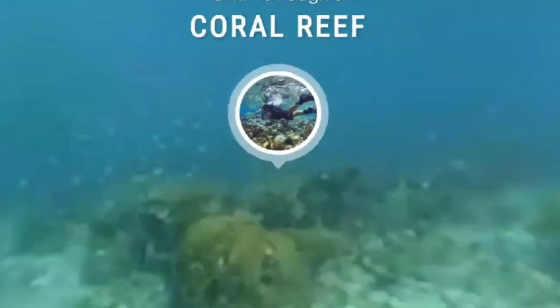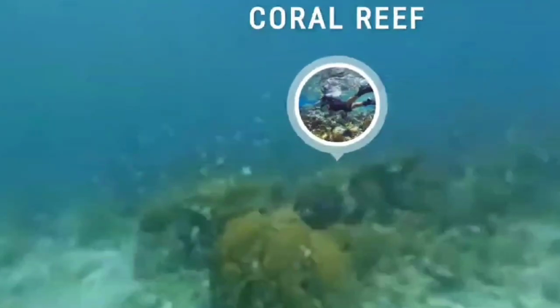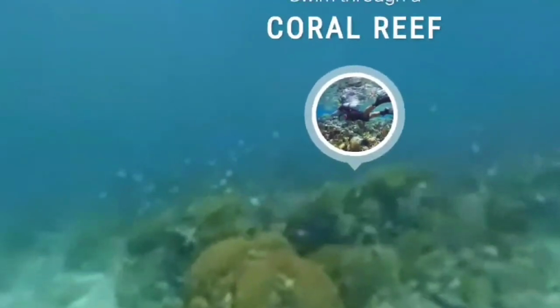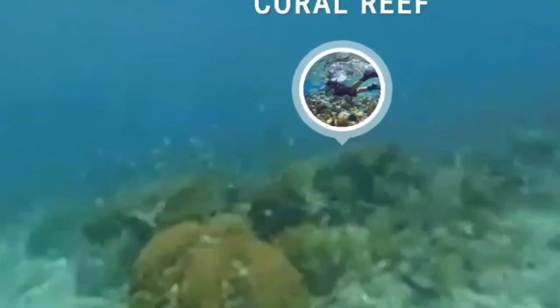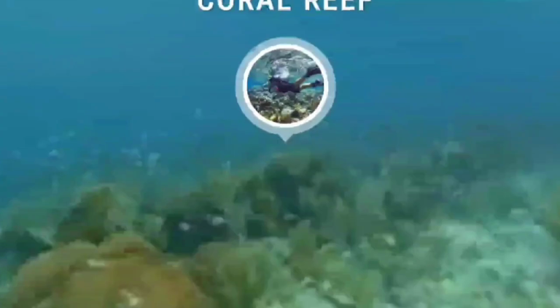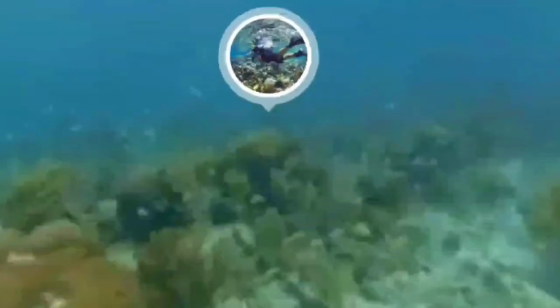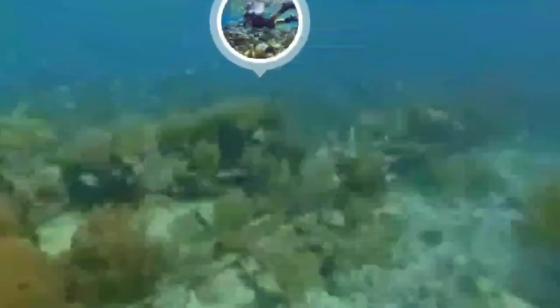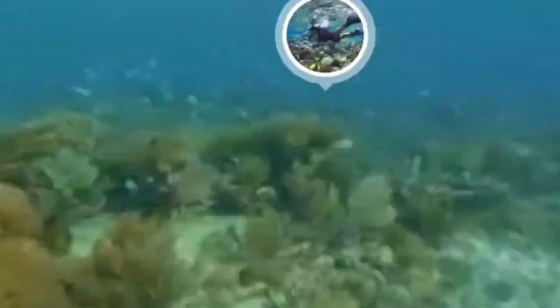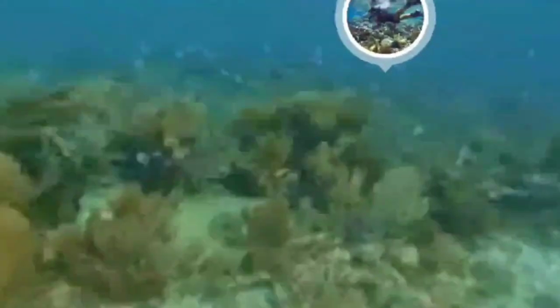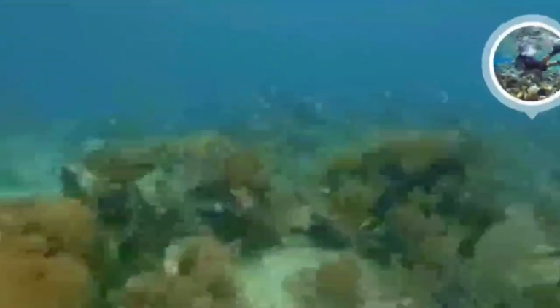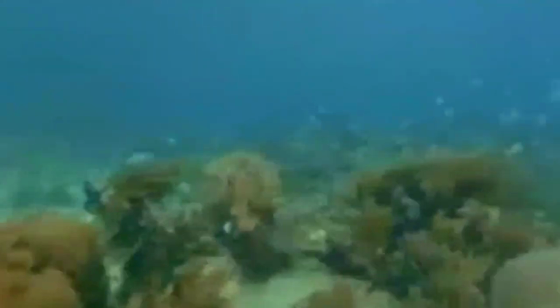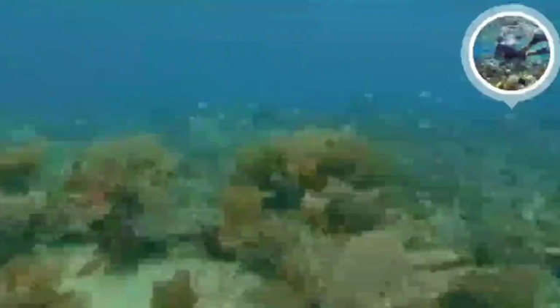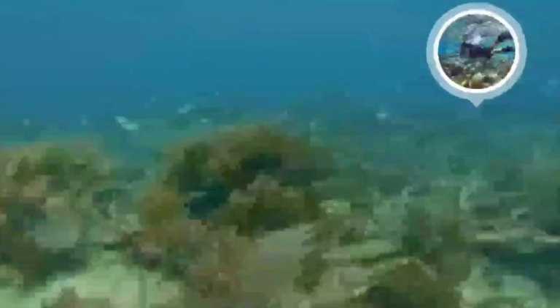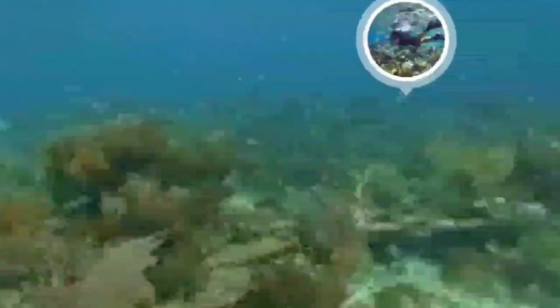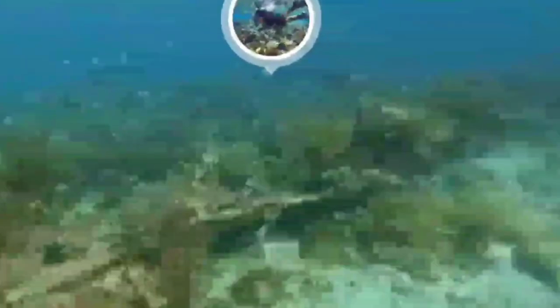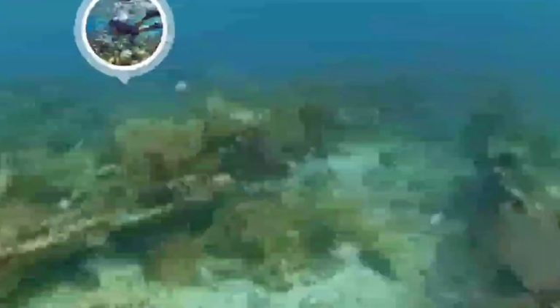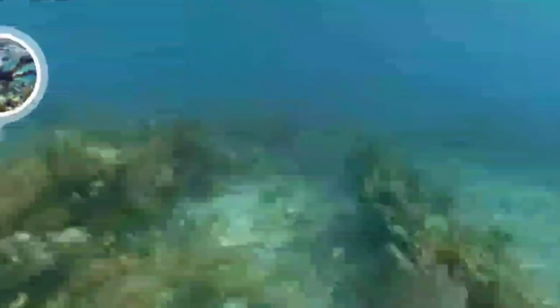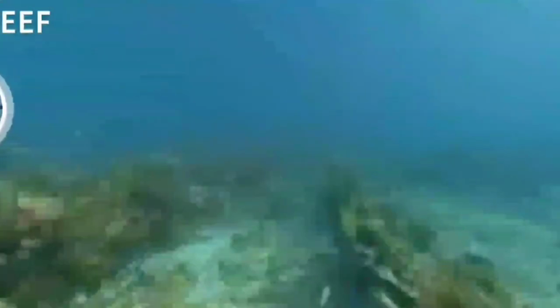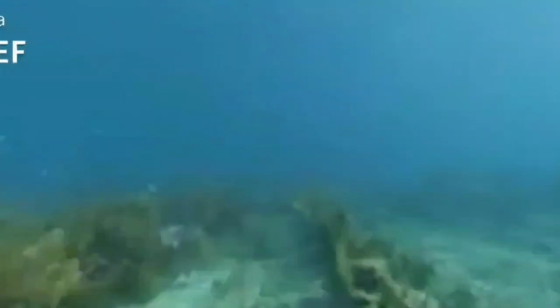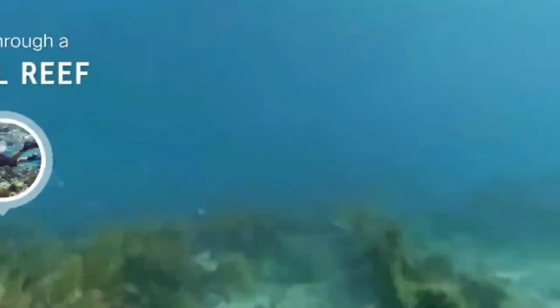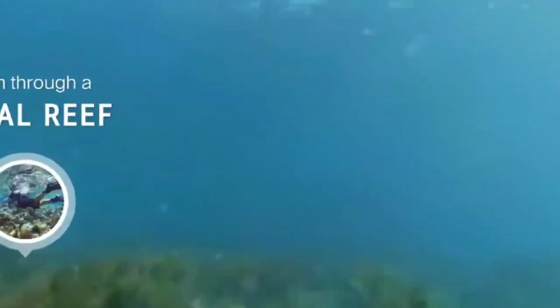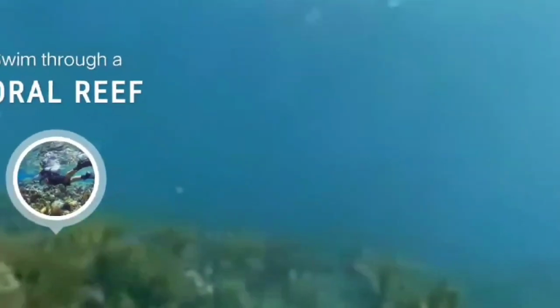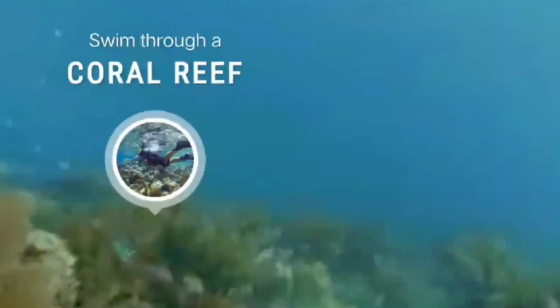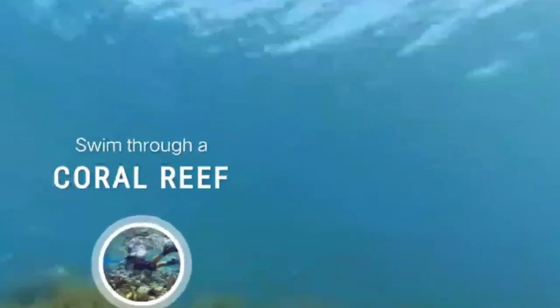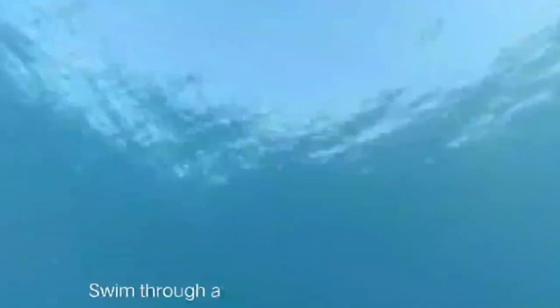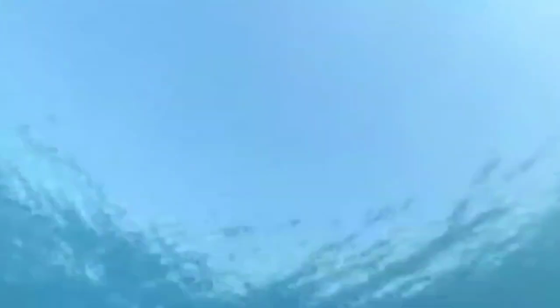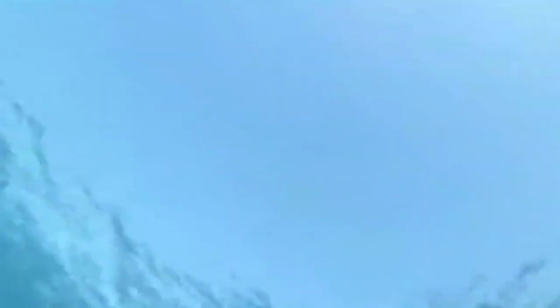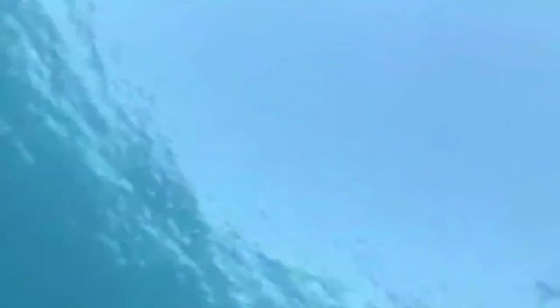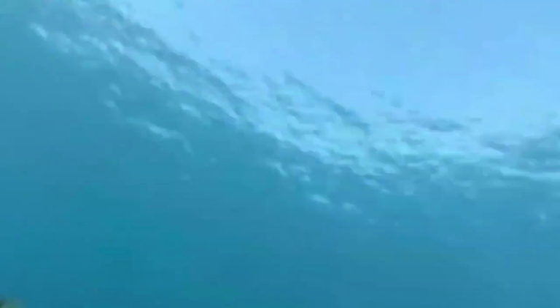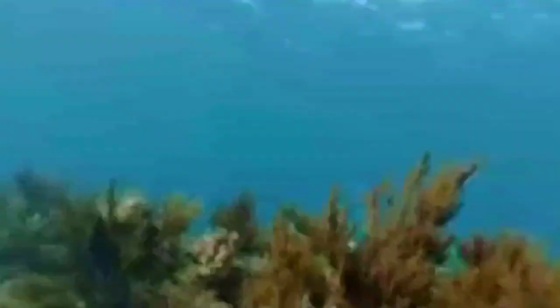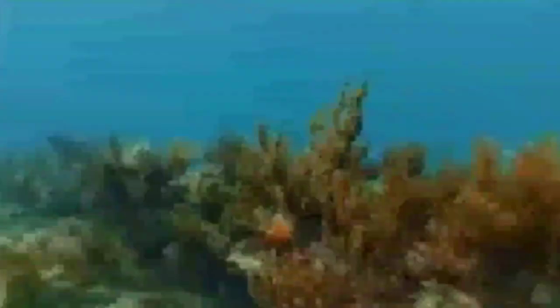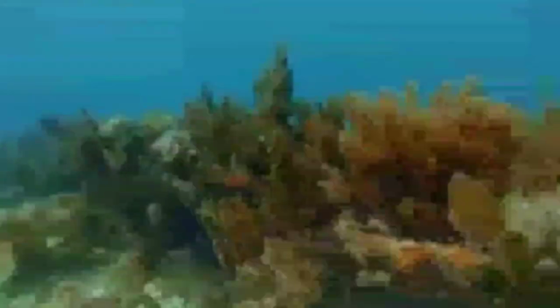While its loss was unfortunate, the sailing ship found a second life as a vibrant coral reef. Numerous colorful reef fishes, corals, and marine life call its bones home, making it a fantastic place to snorkel and dive.